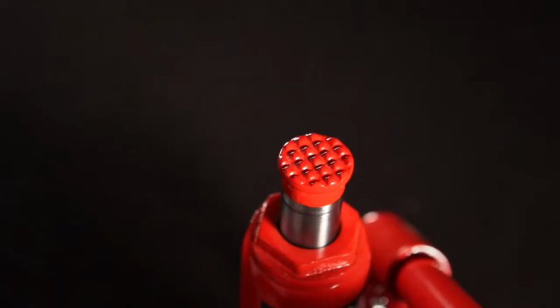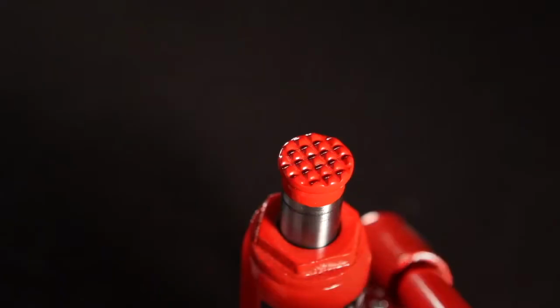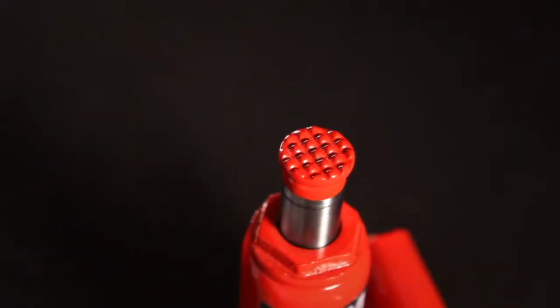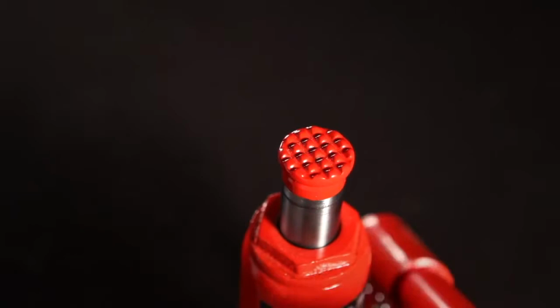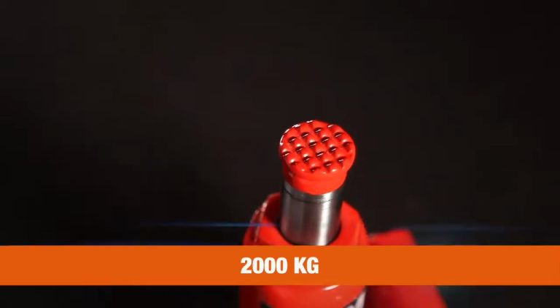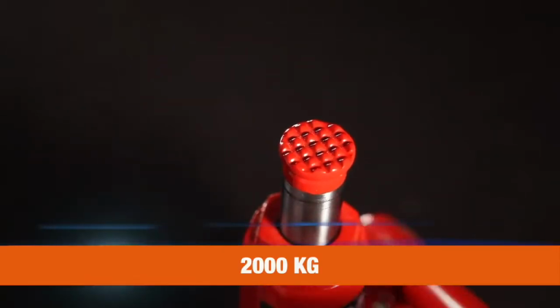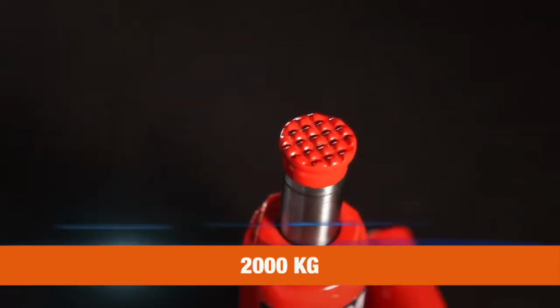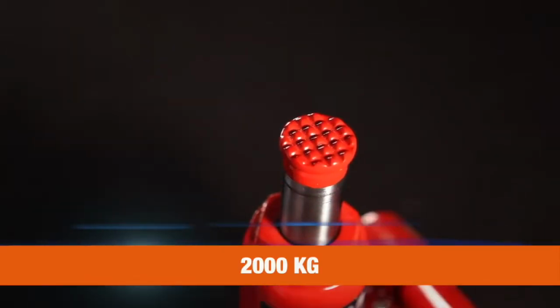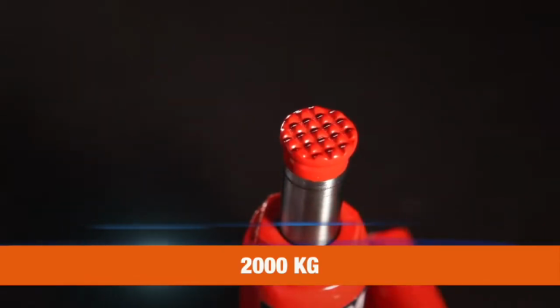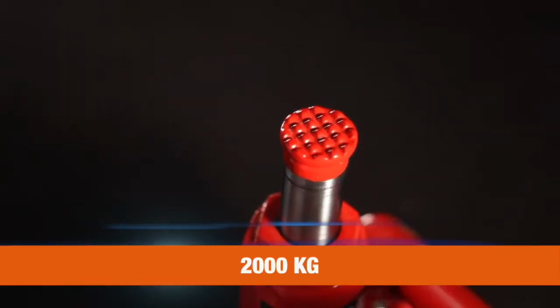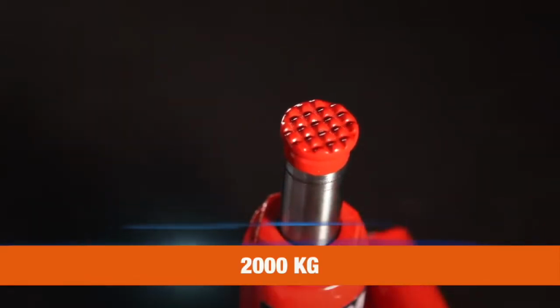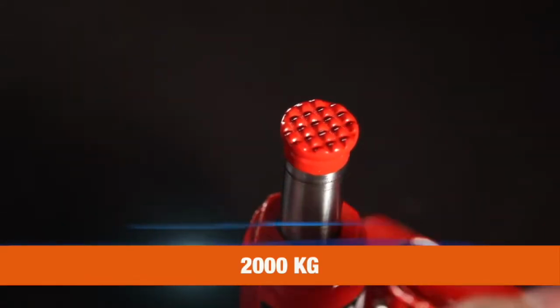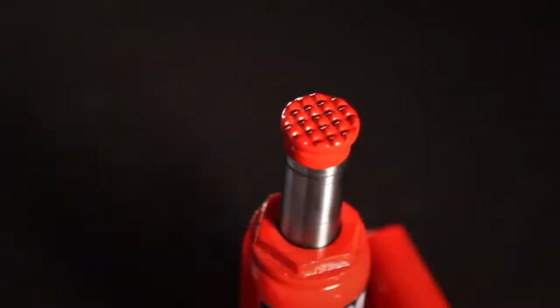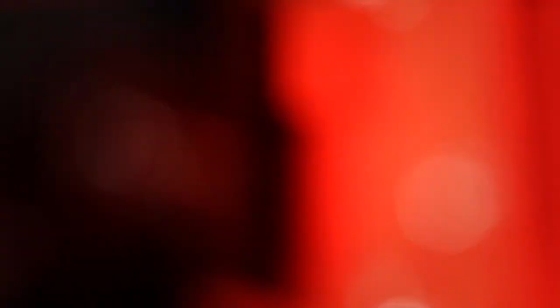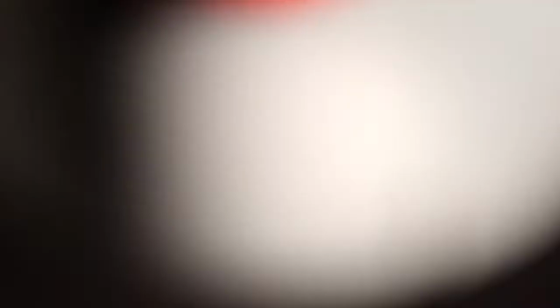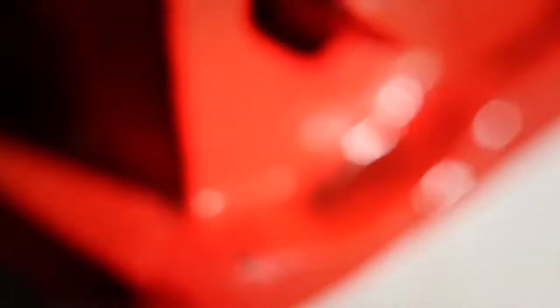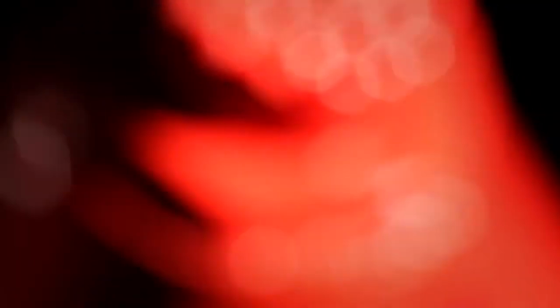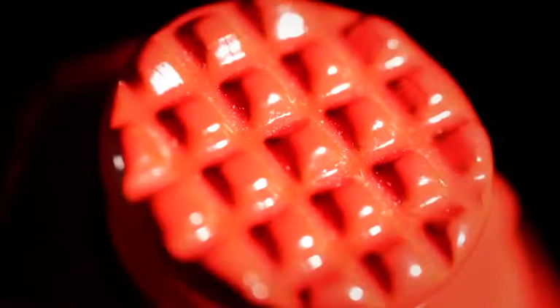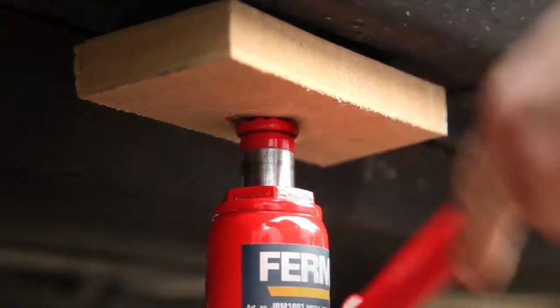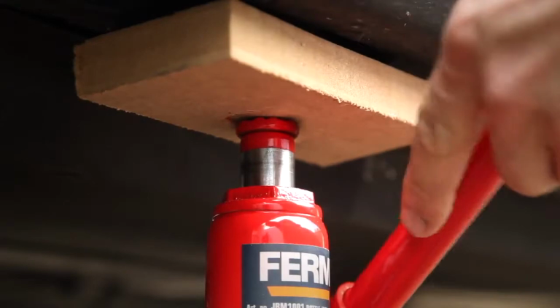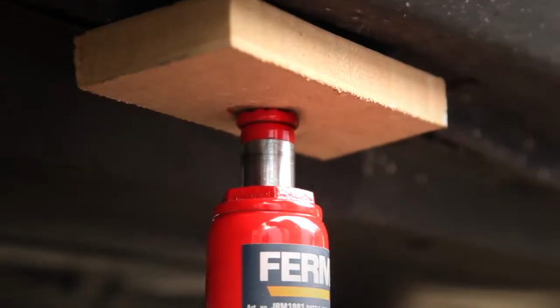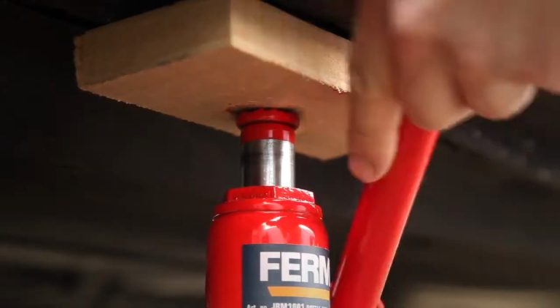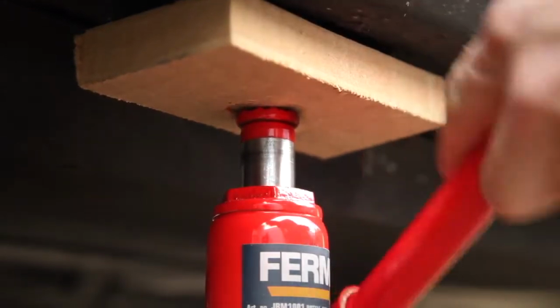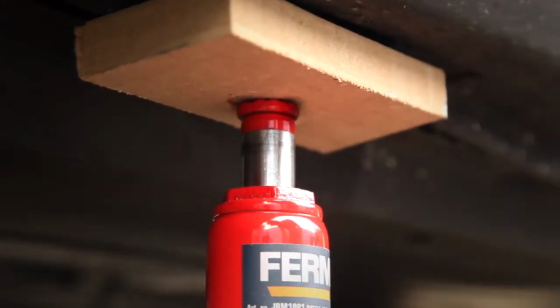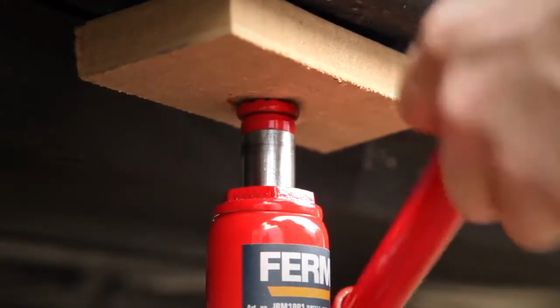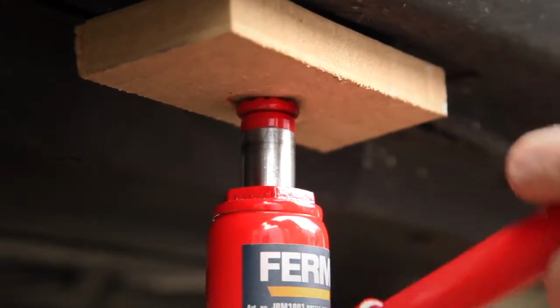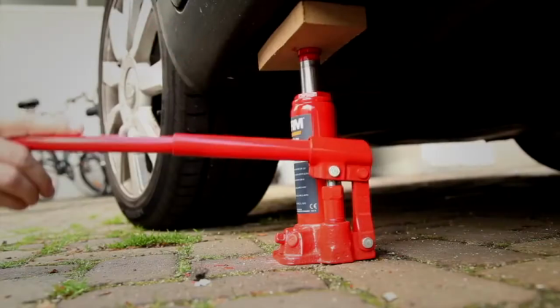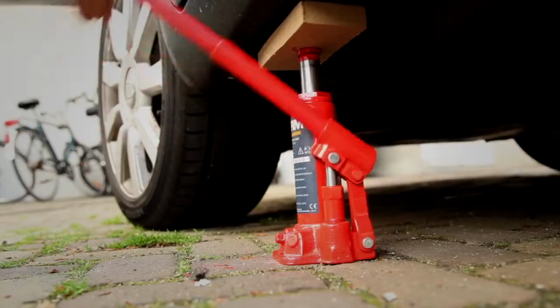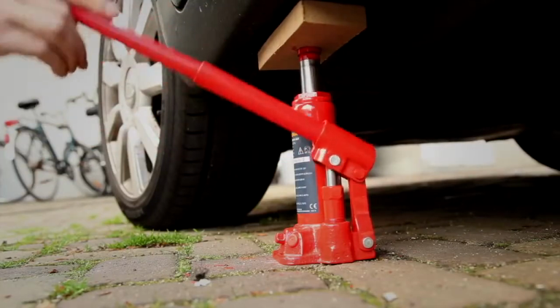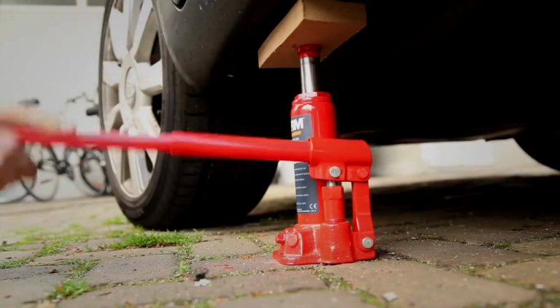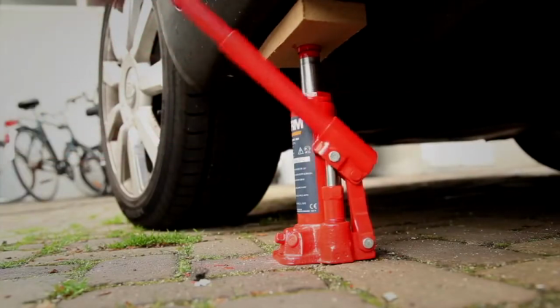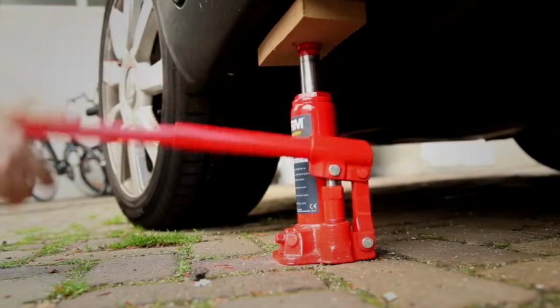The Power Bottle Jack is able to lift objects up to 2,000 kilograms, making it ideal for precise lifting of heavy objects like cars, caravans, and trailers.